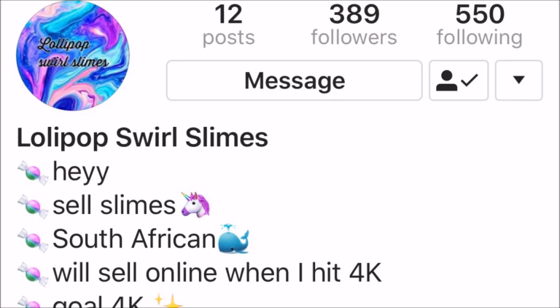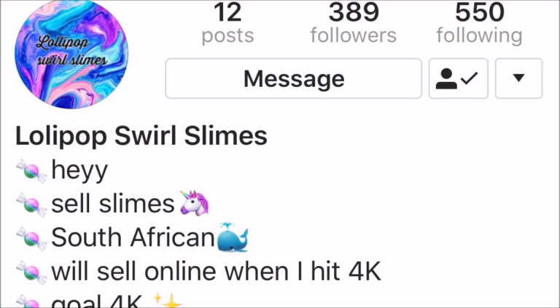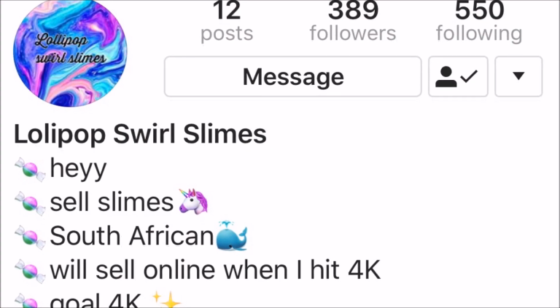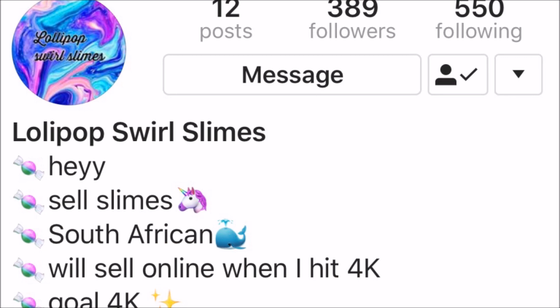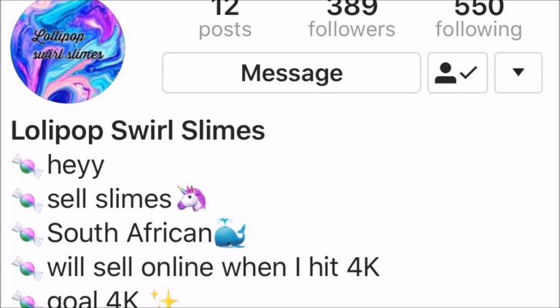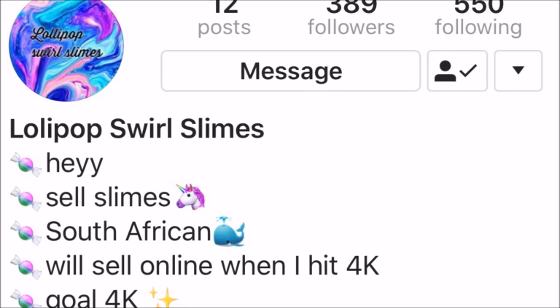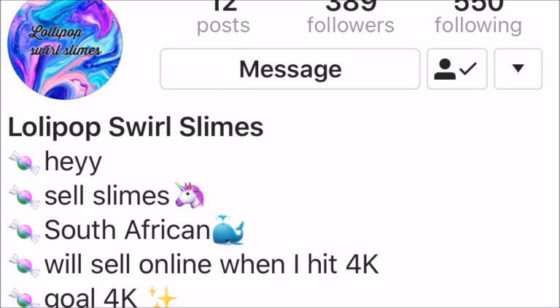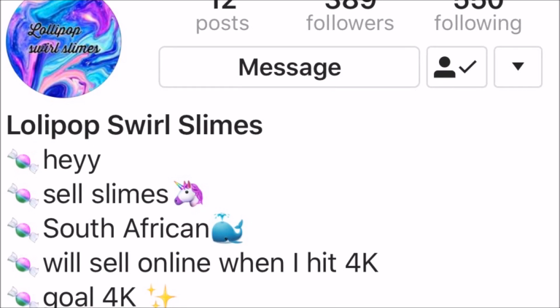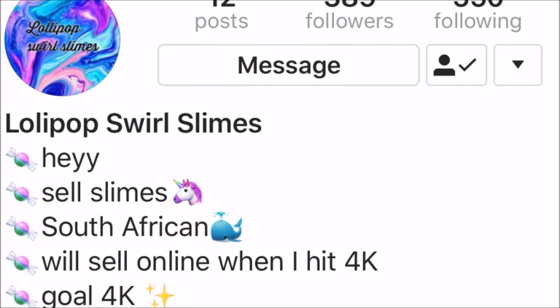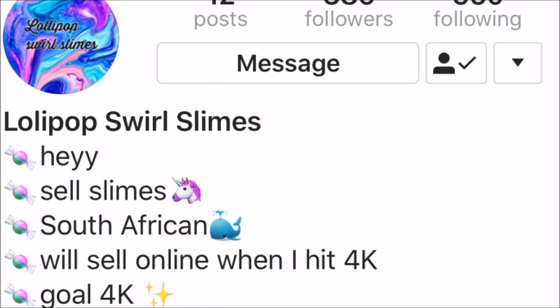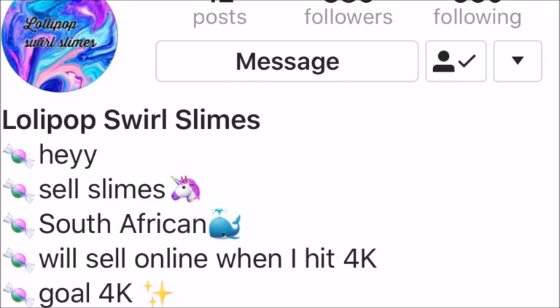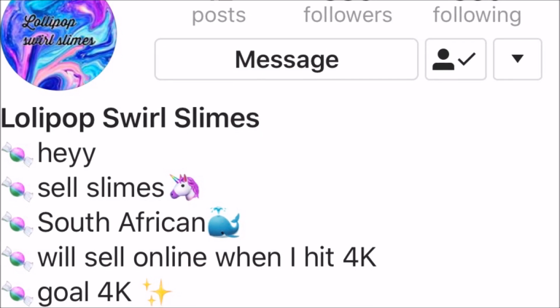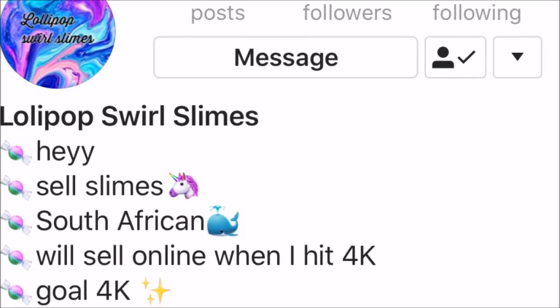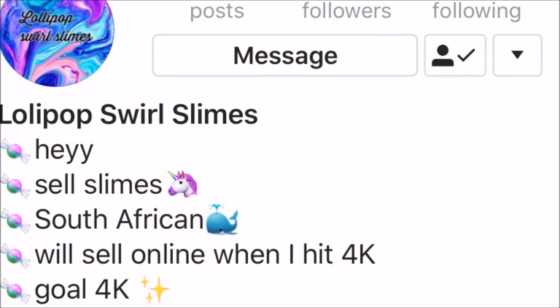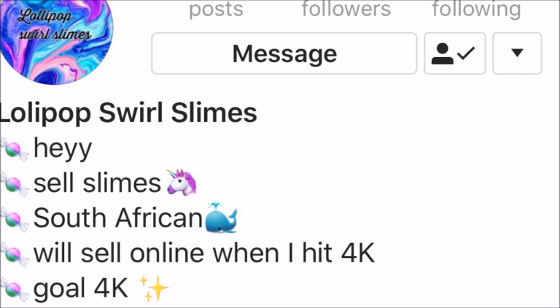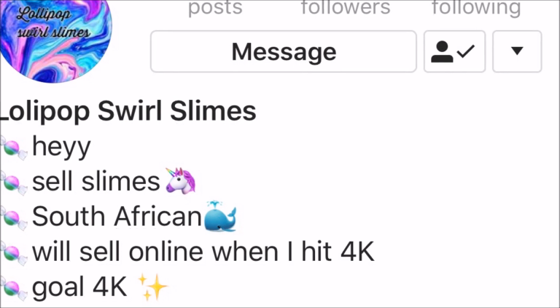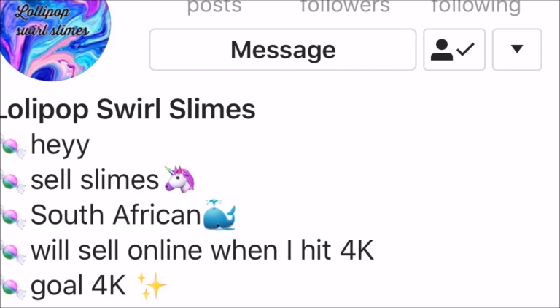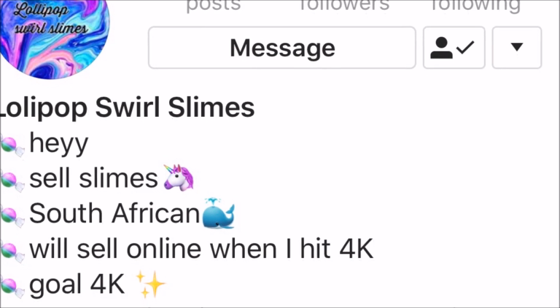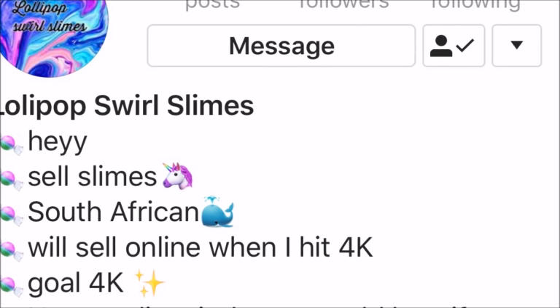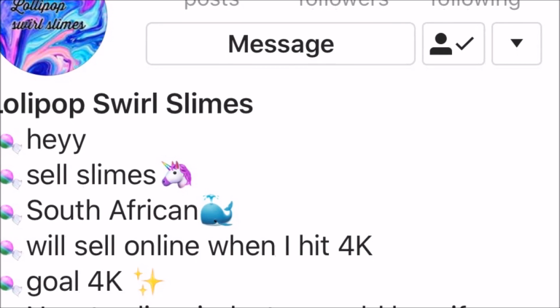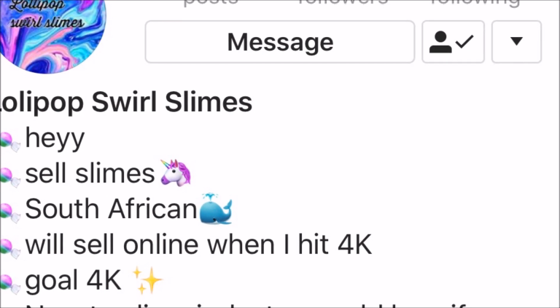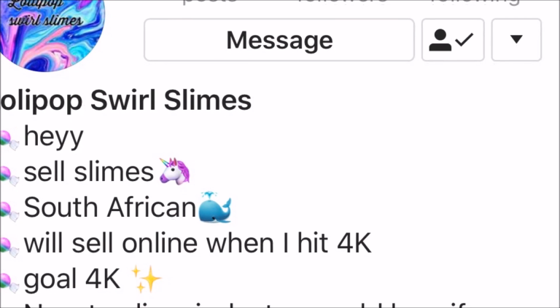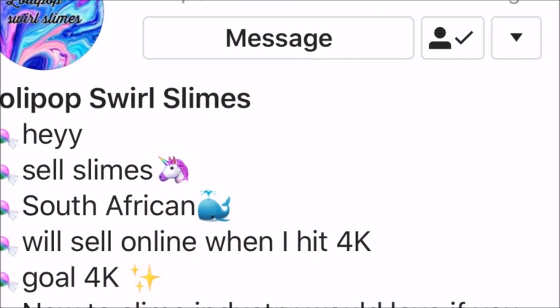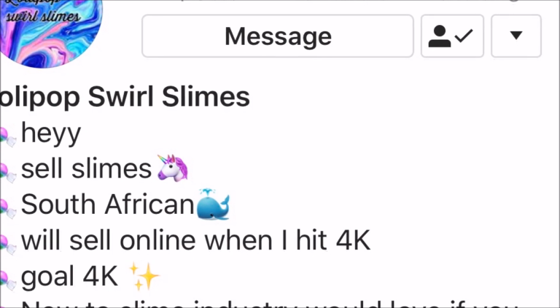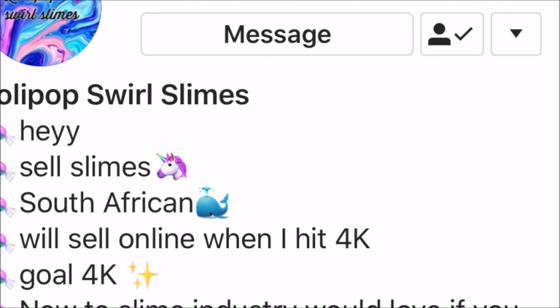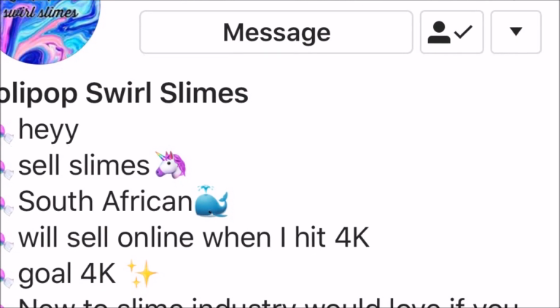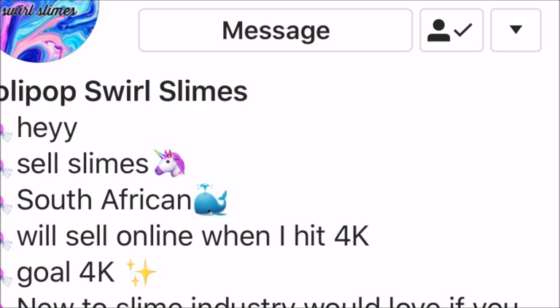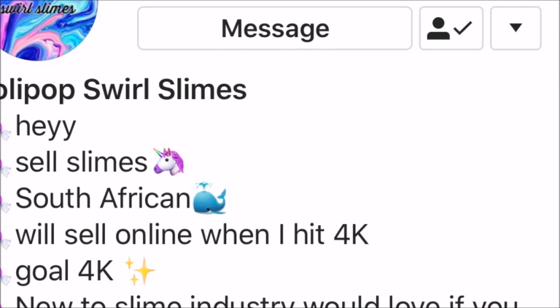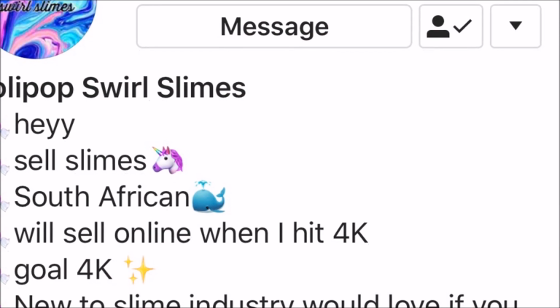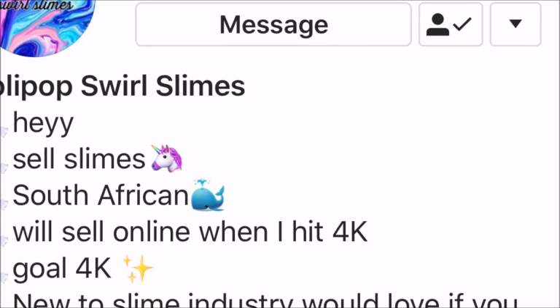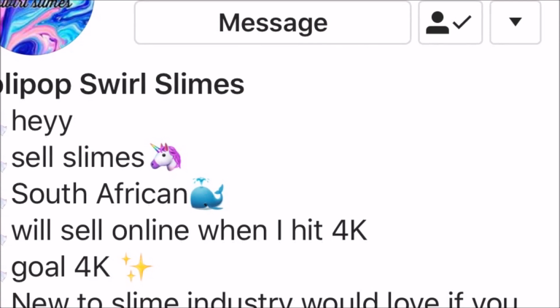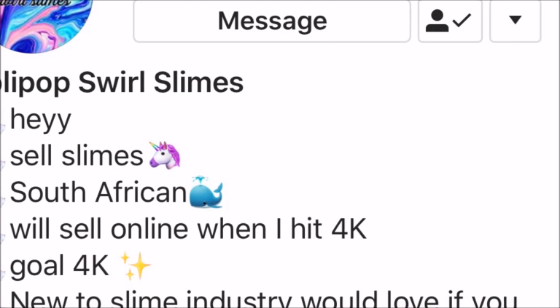This is part 2 of the big South African review video and the next account that I will be reviewing is Lollipop Swirl Slimes. You can order through her via DMing her on Instagram — she is based in Johannesburg.